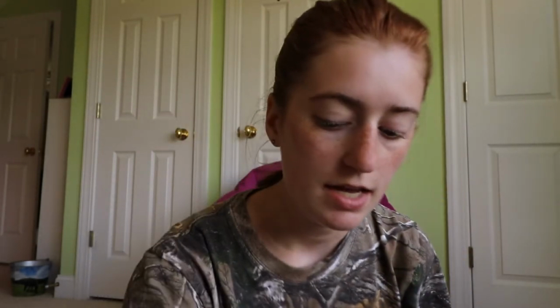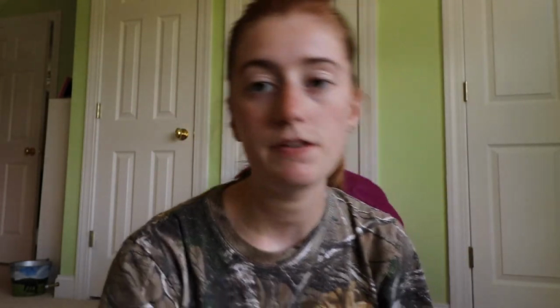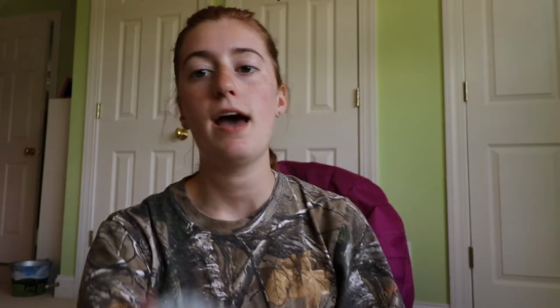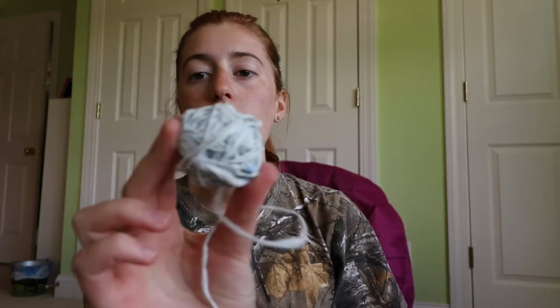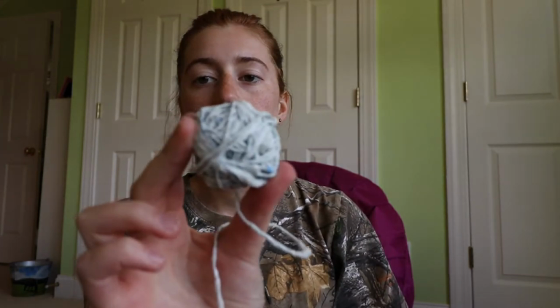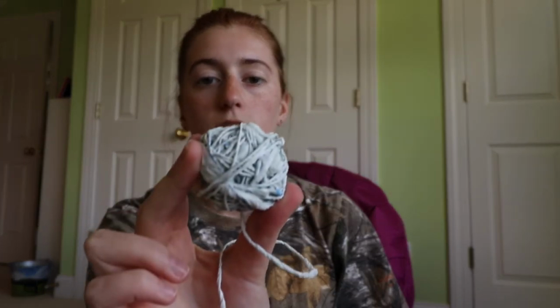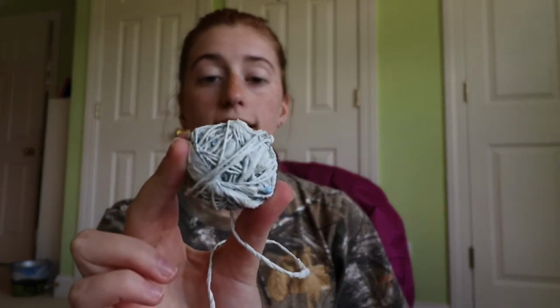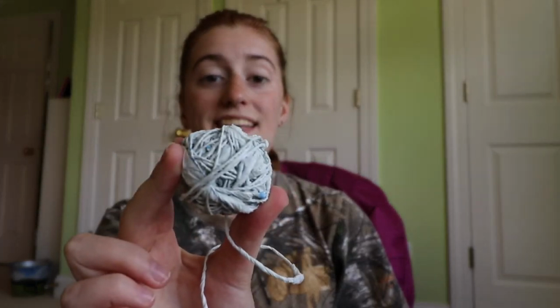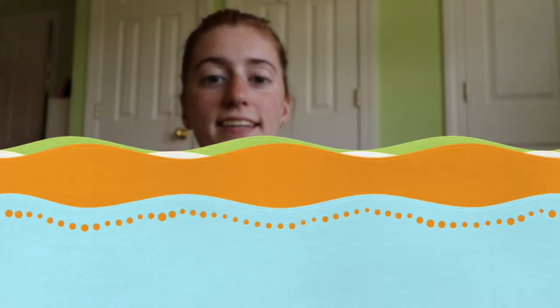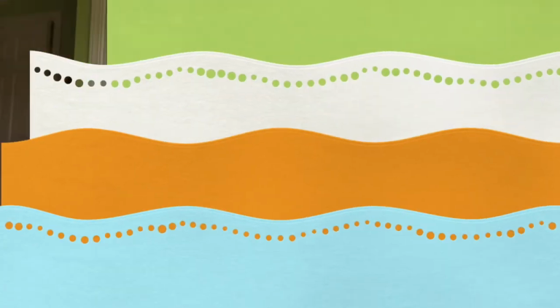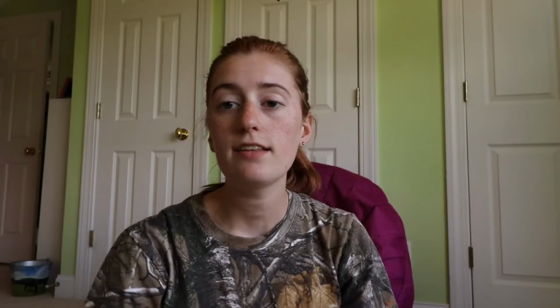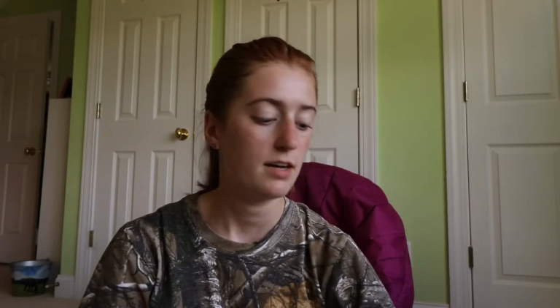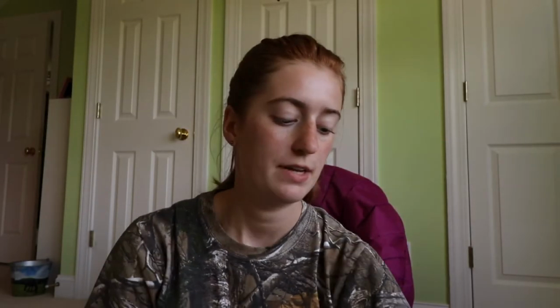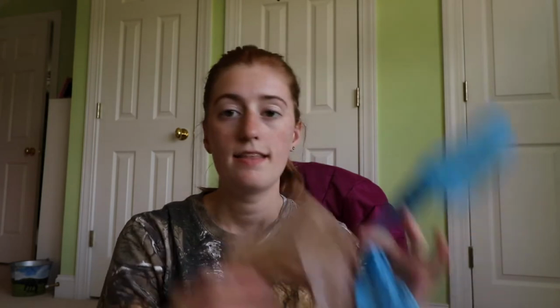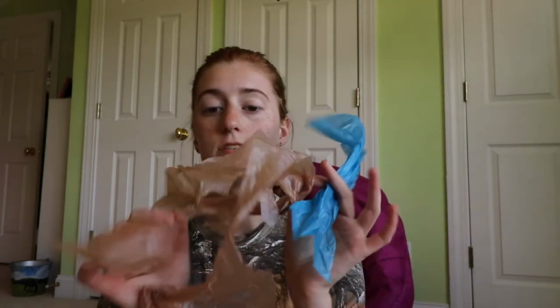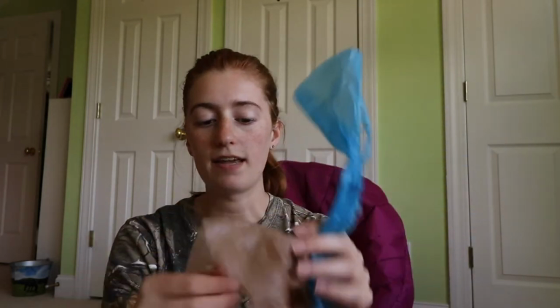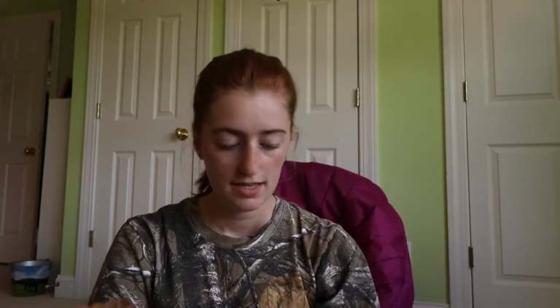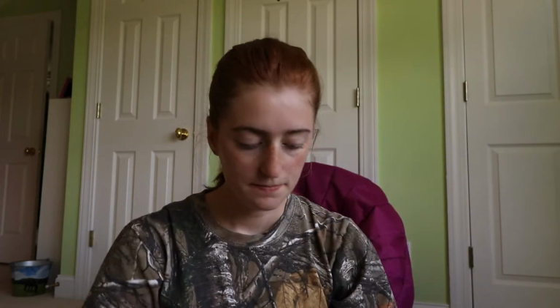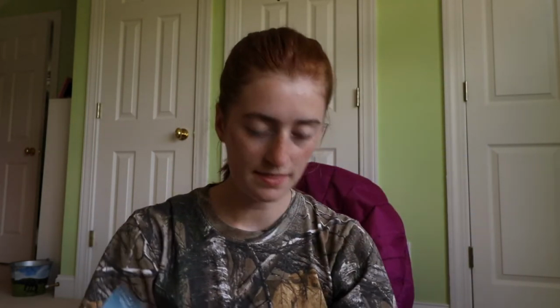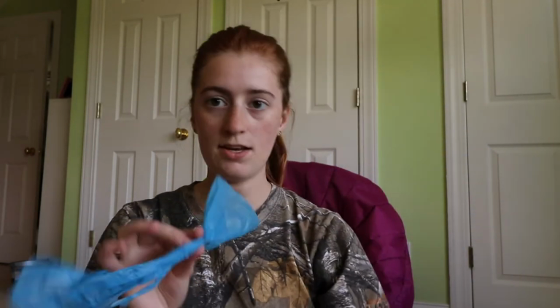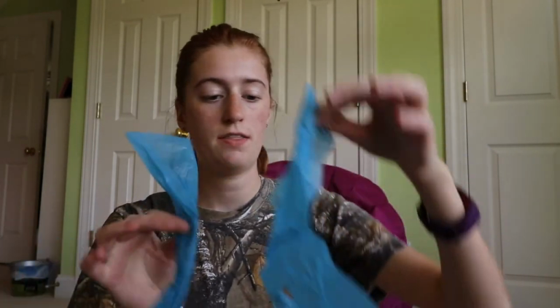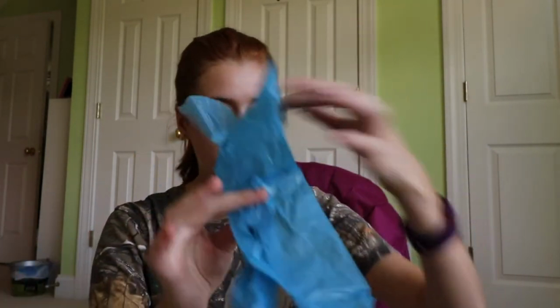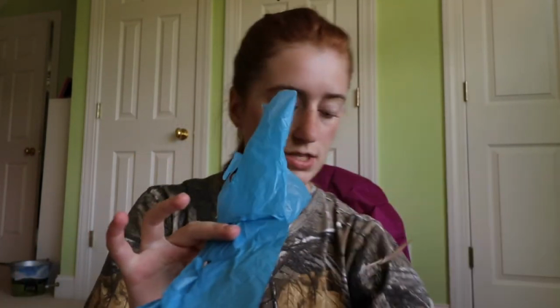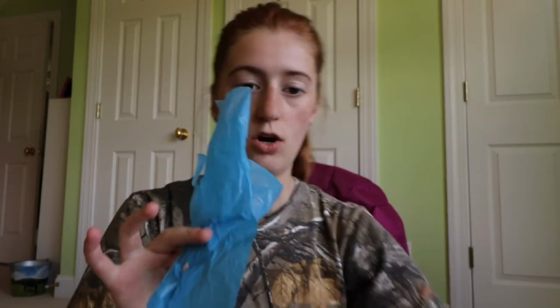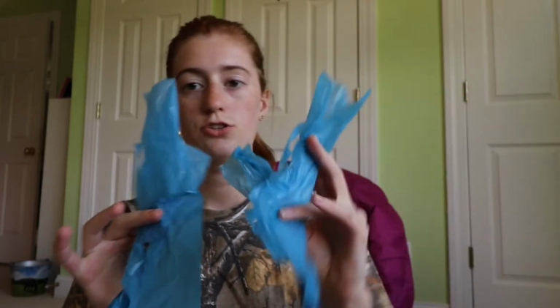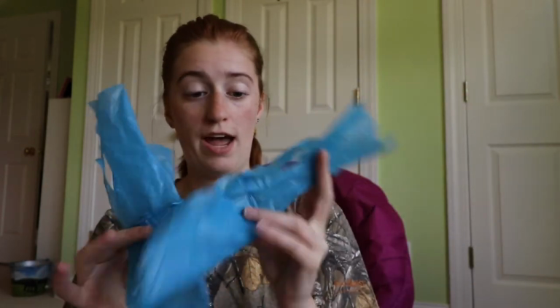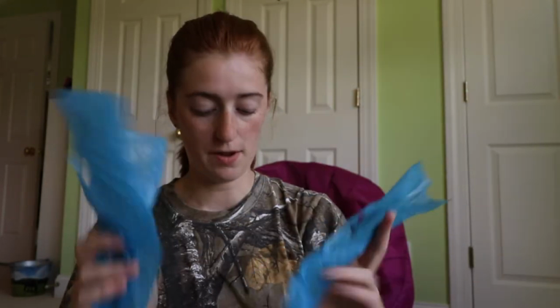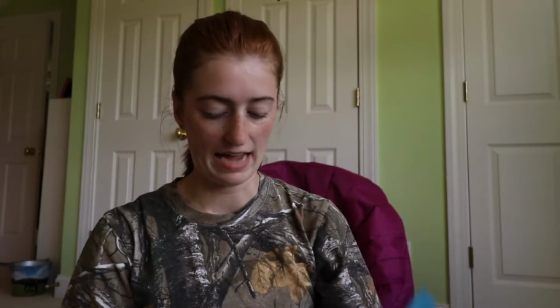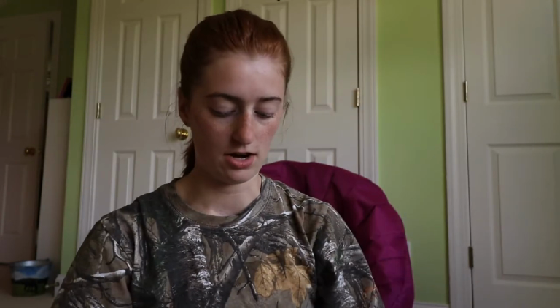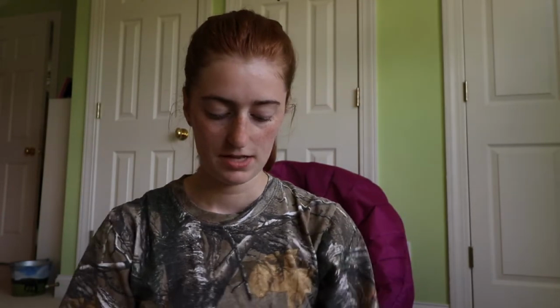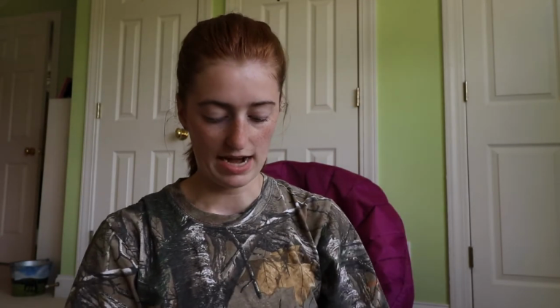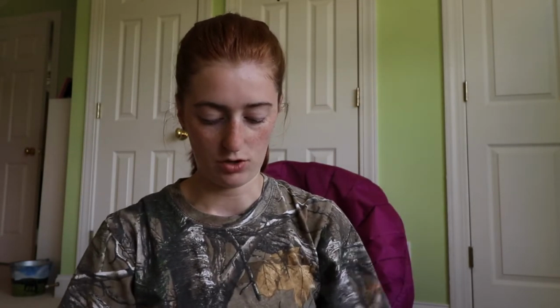If you keep at it you'll get a nice ball like this. Now let's talk about these fun things — these are the handles and all the little scraps from the bags that I cut off.